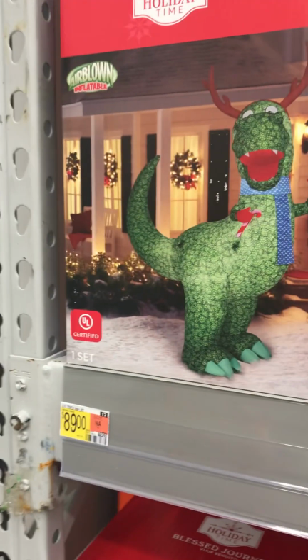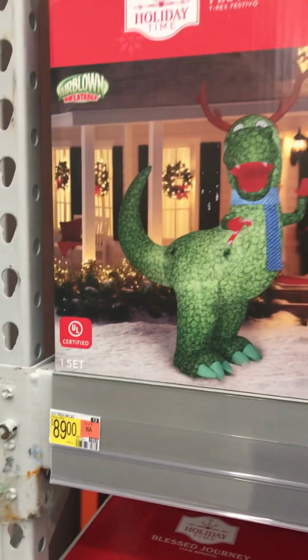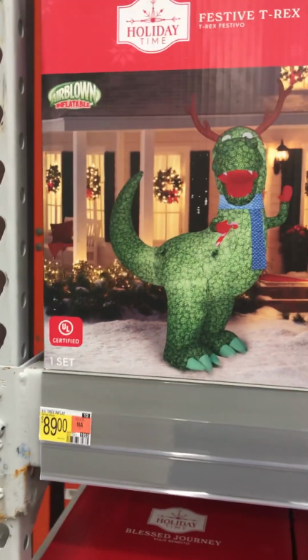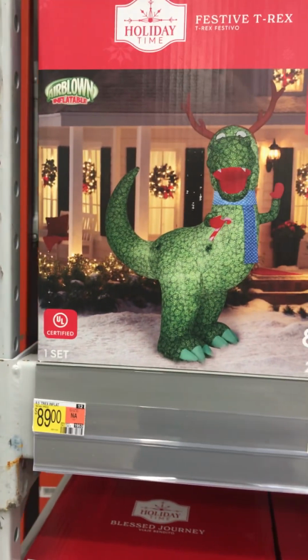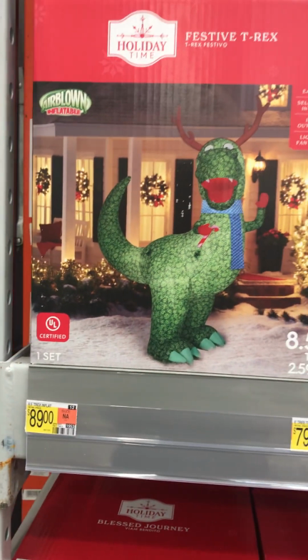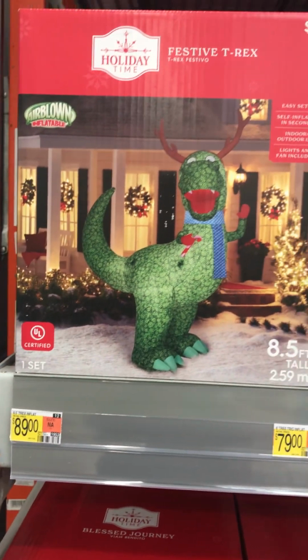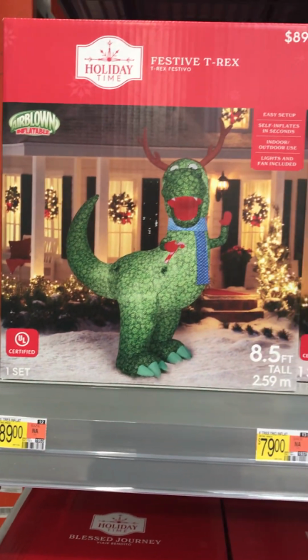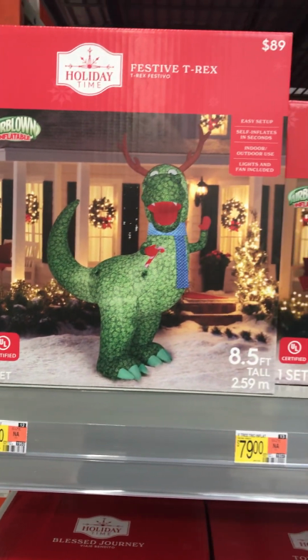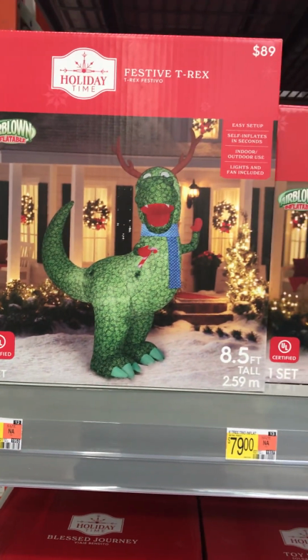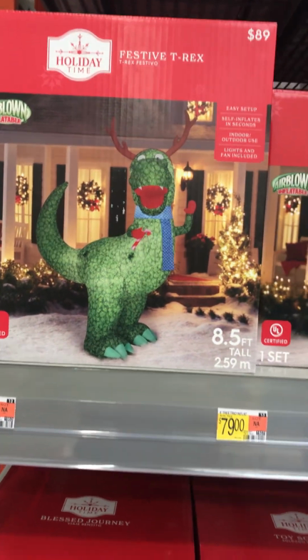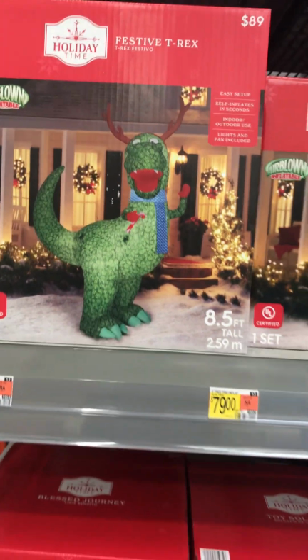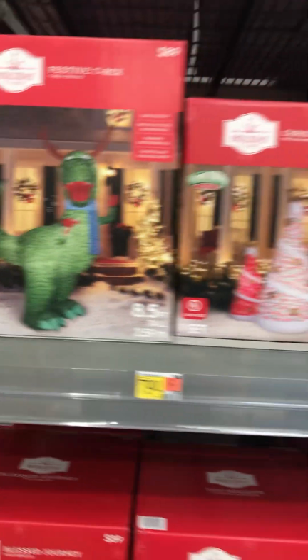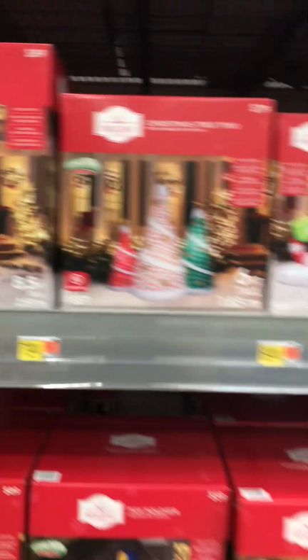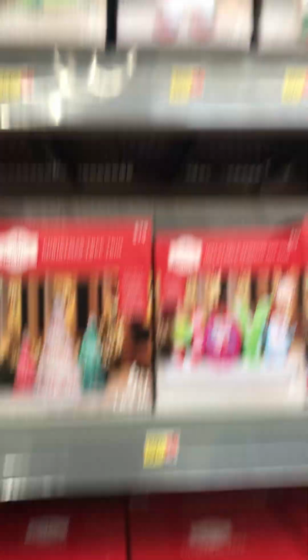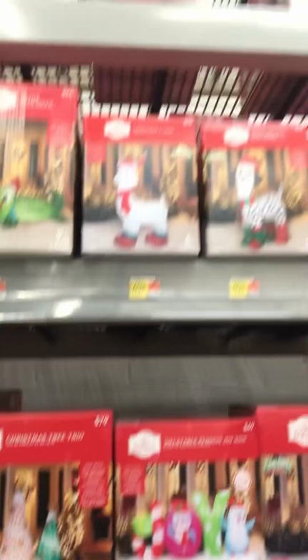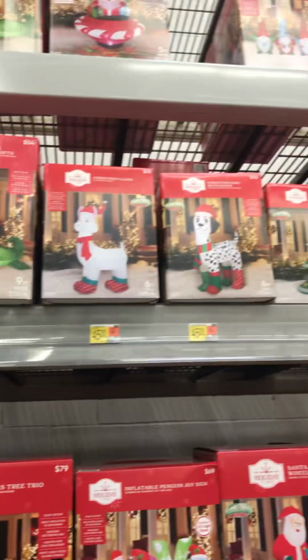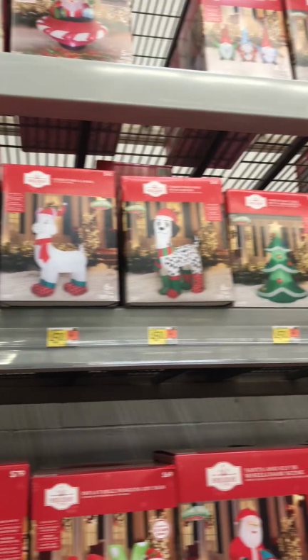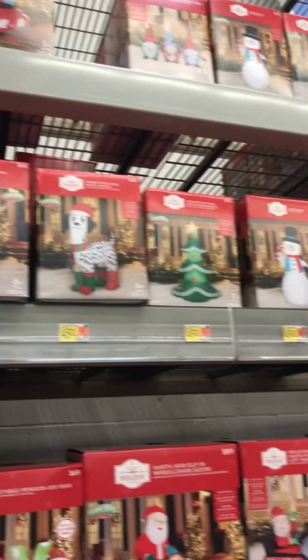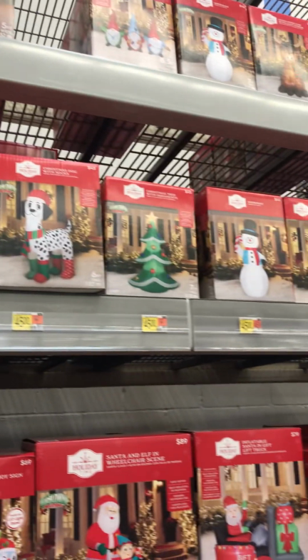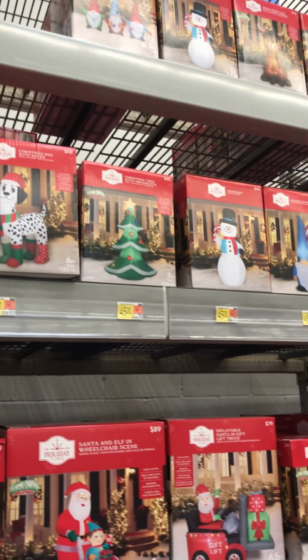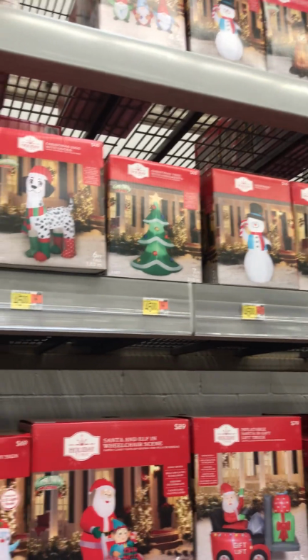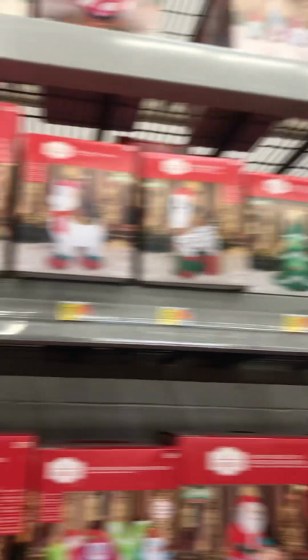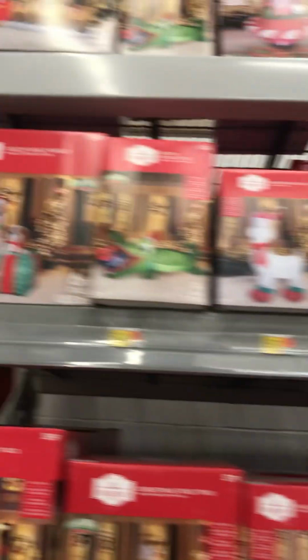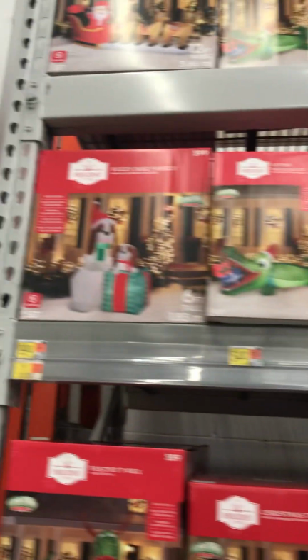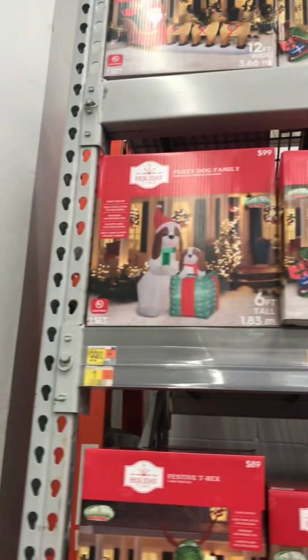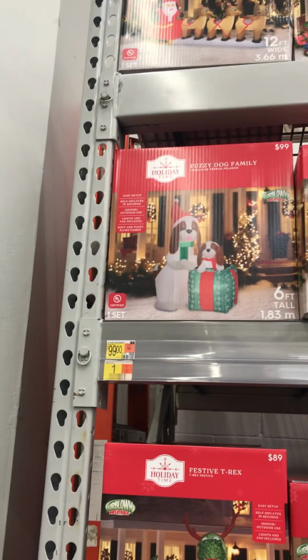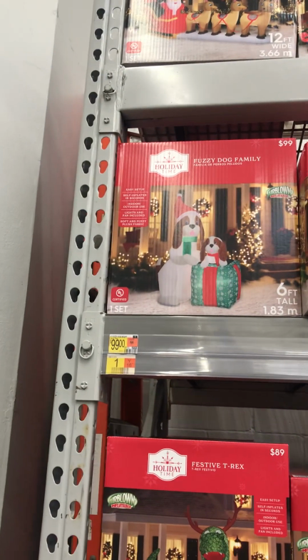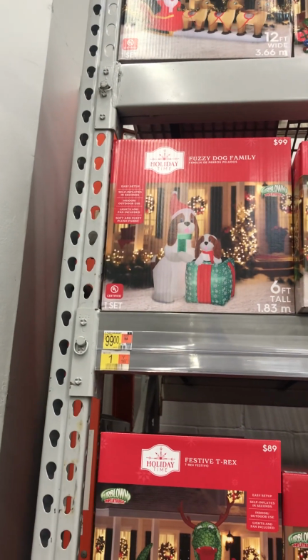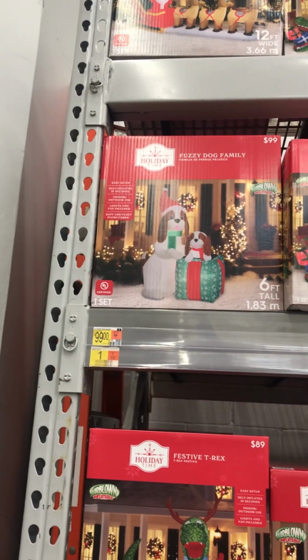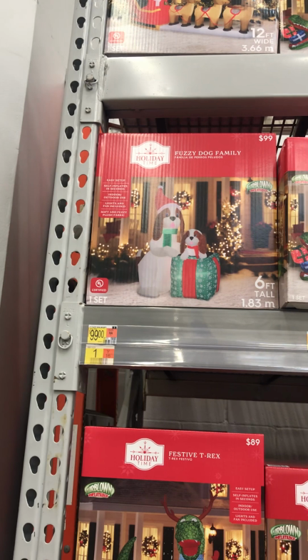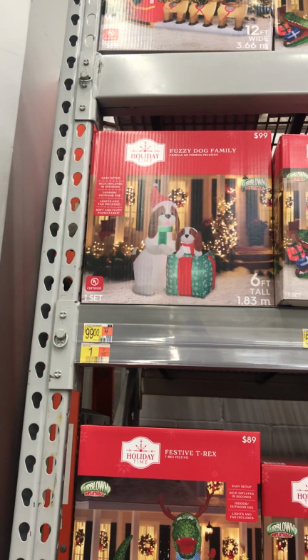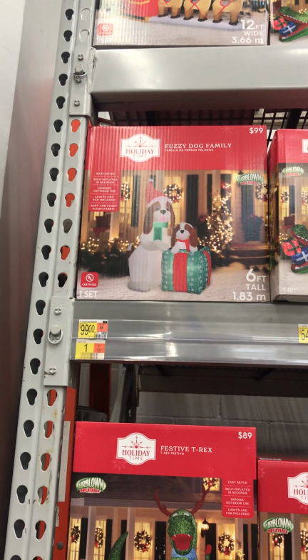Big Dinosaur, 8.5 feet, $89. That's a pretty good deal. And there's more — Fuzzy Dog Family, $99.